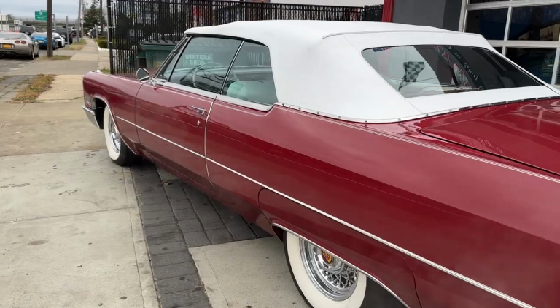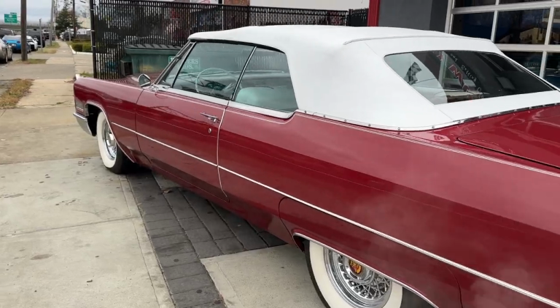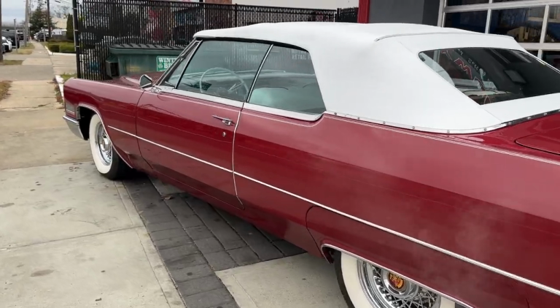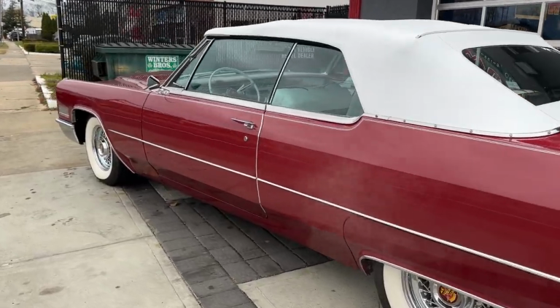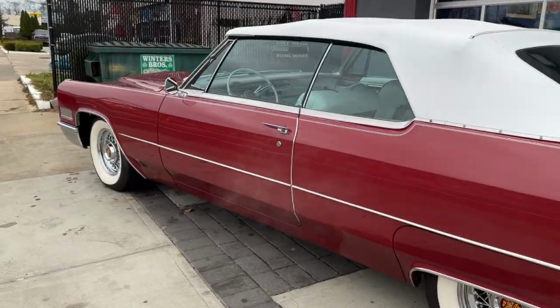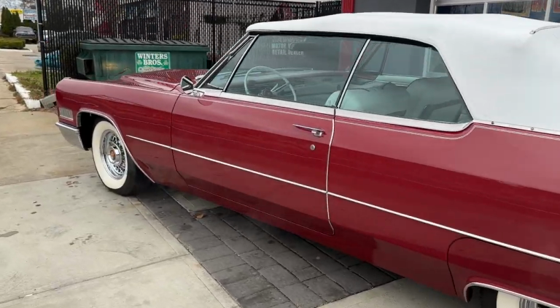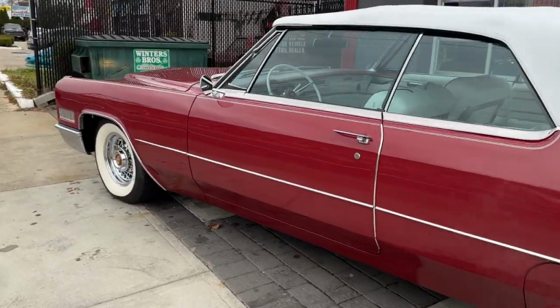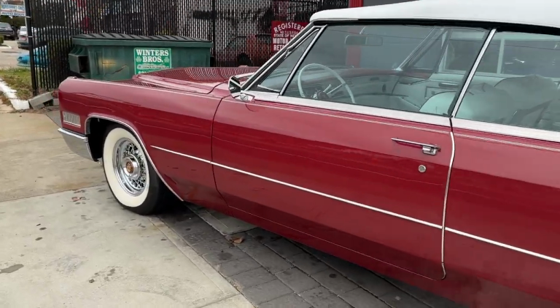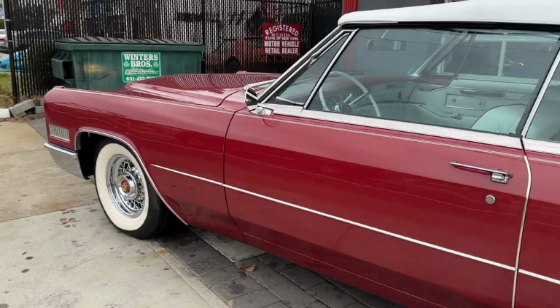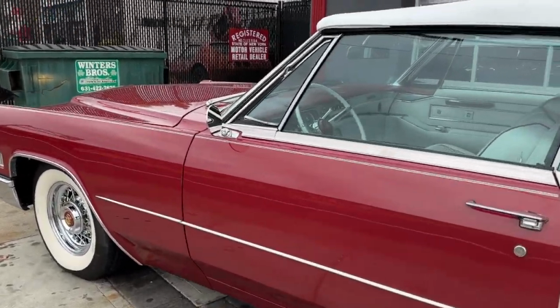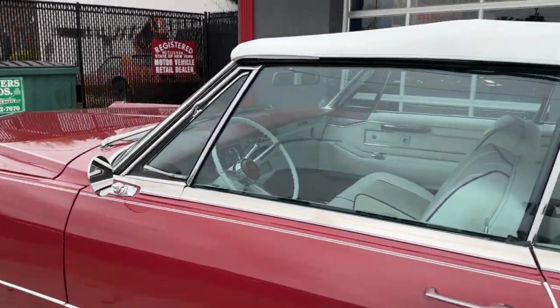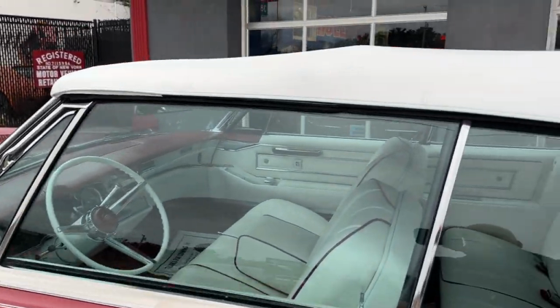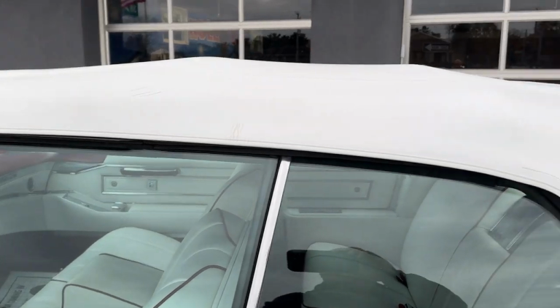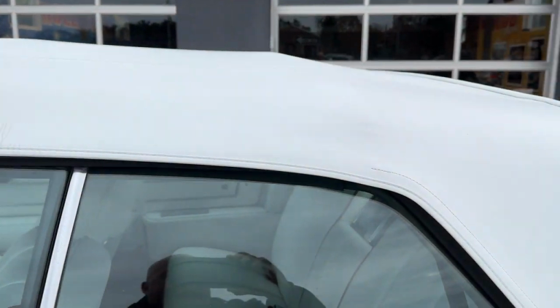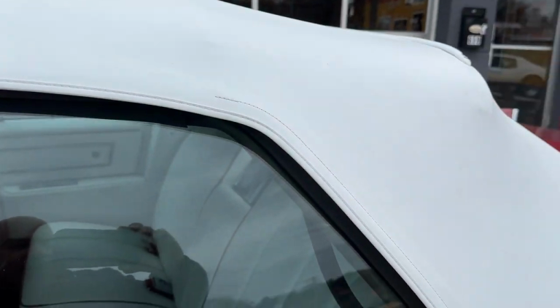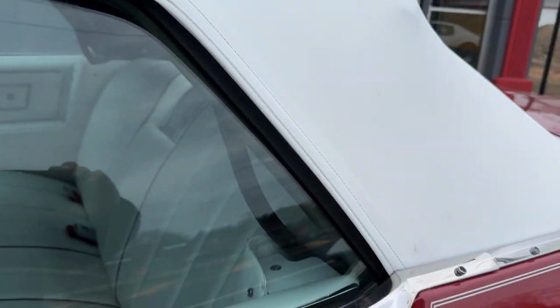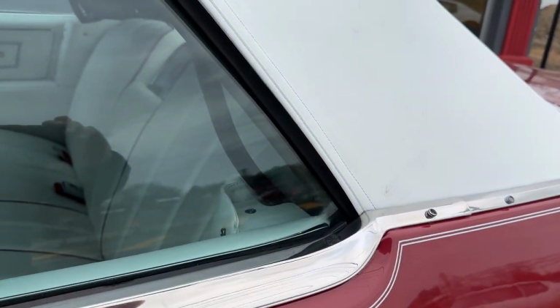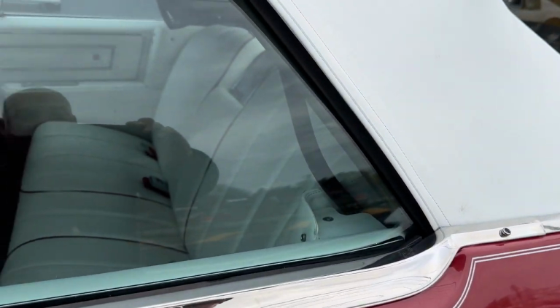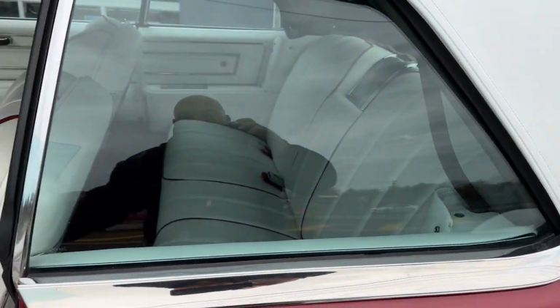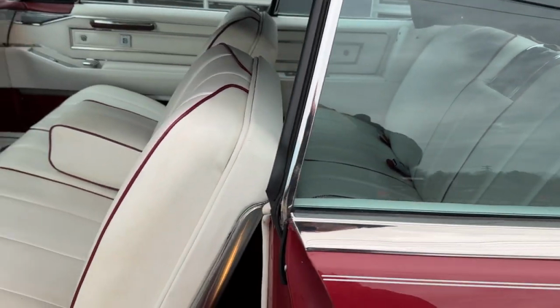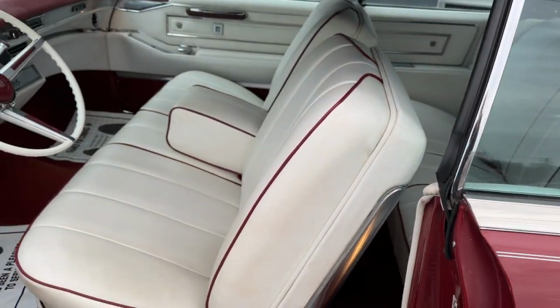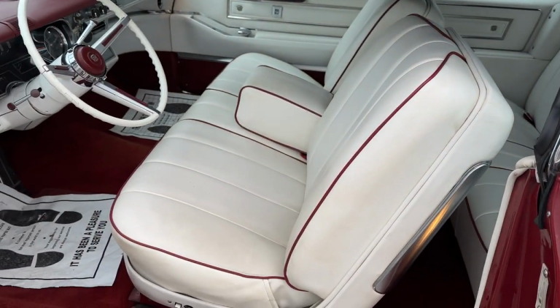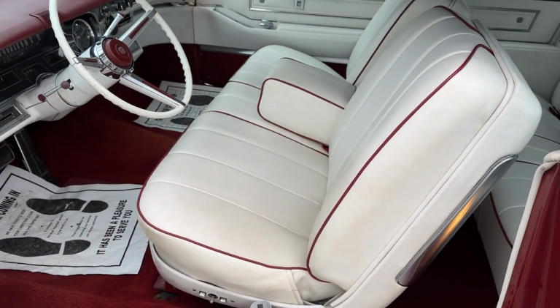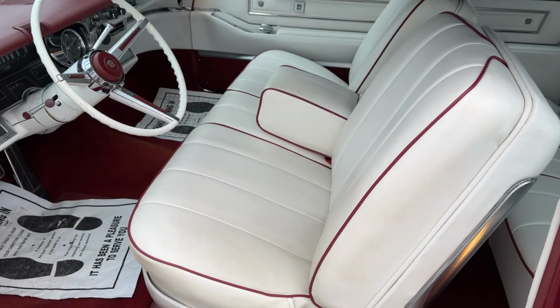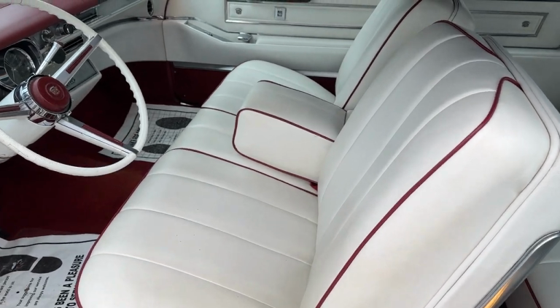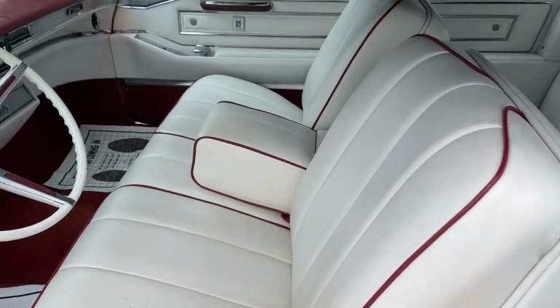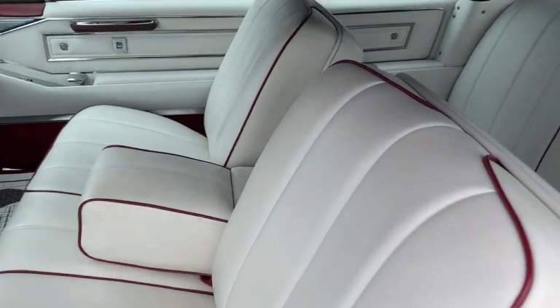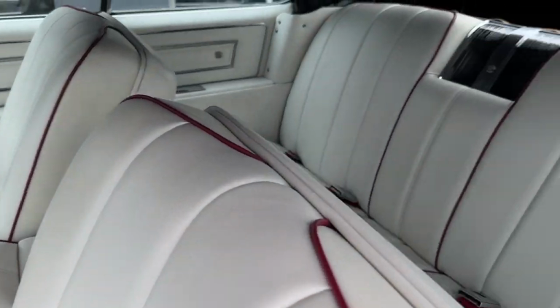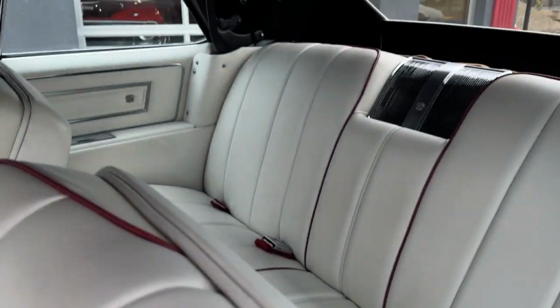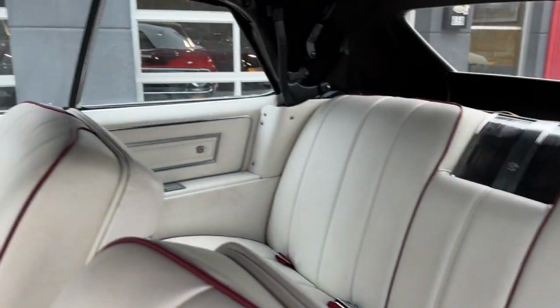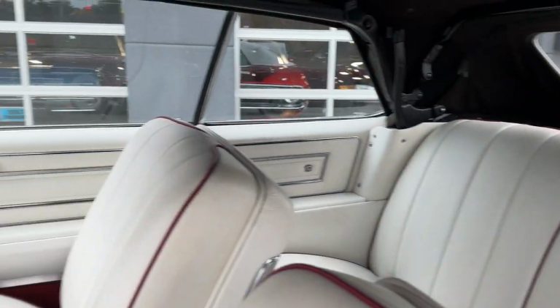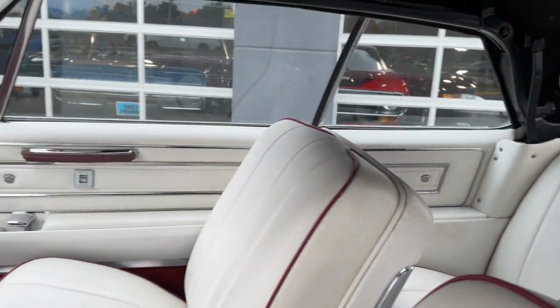Just check out this gorgeous 1966 Cadillac. Look at its white top — bright white. I wish it was a sunnier day to take these pictures and videos, but the white interior with red piping is just really clean.